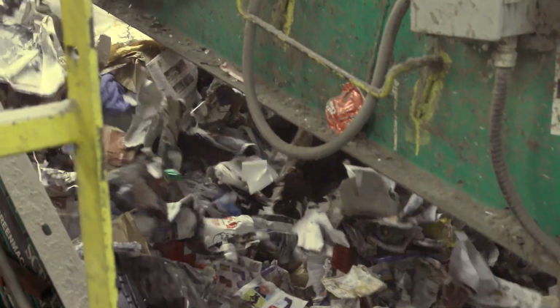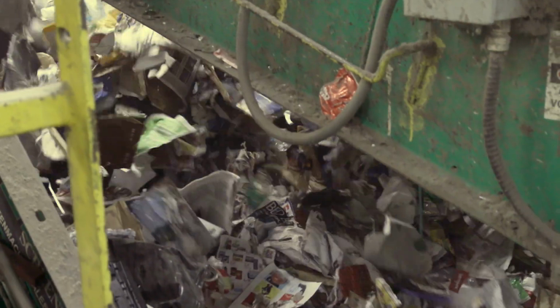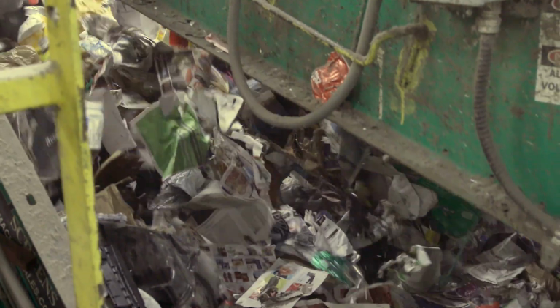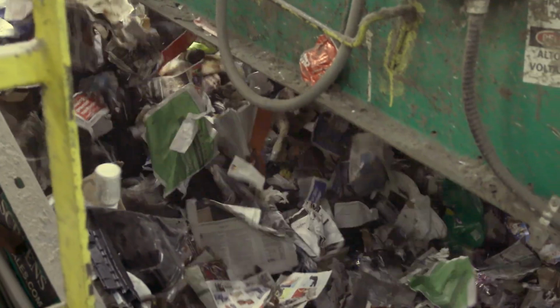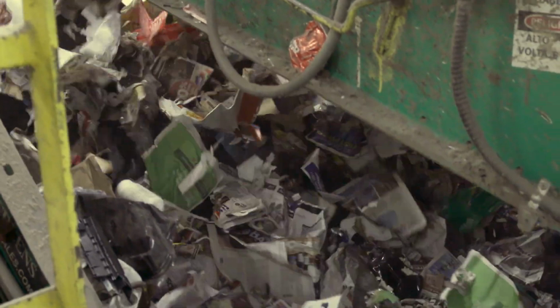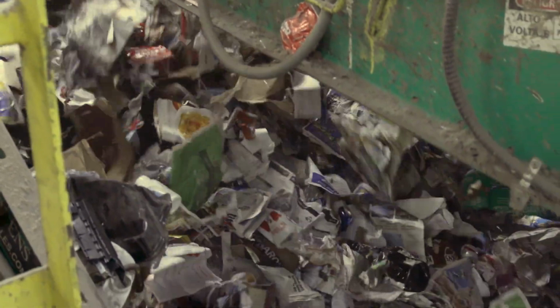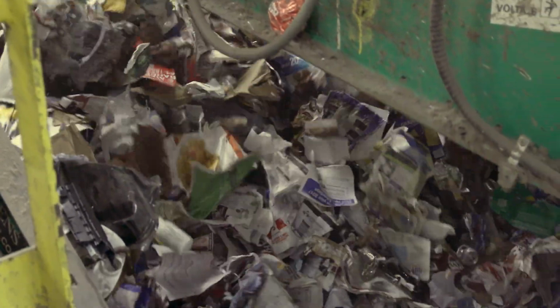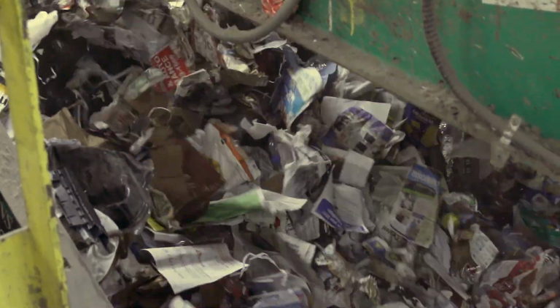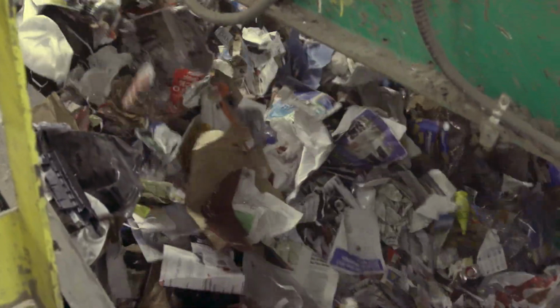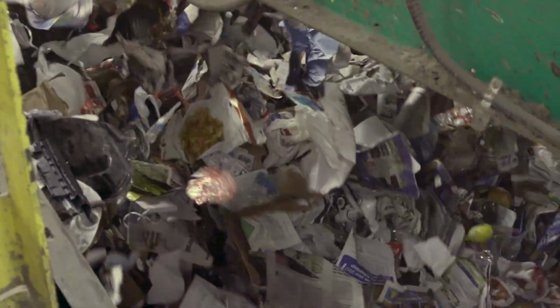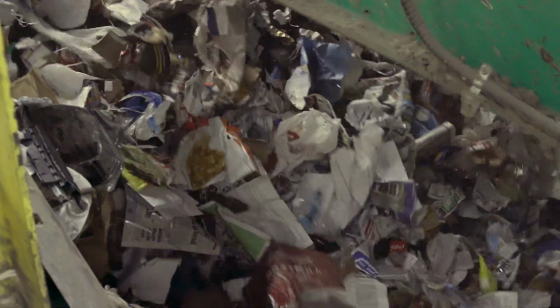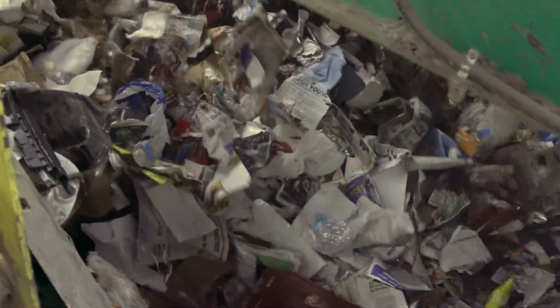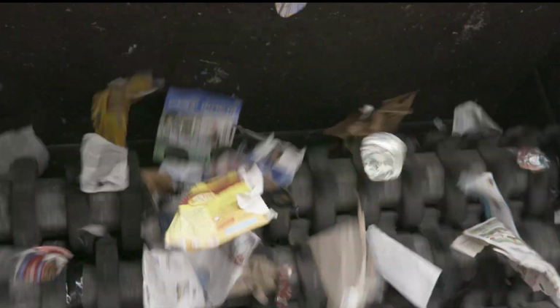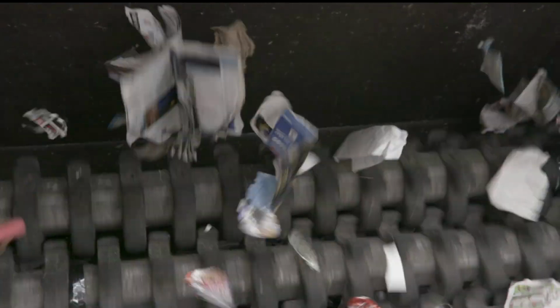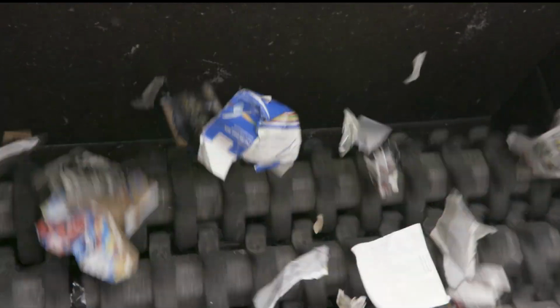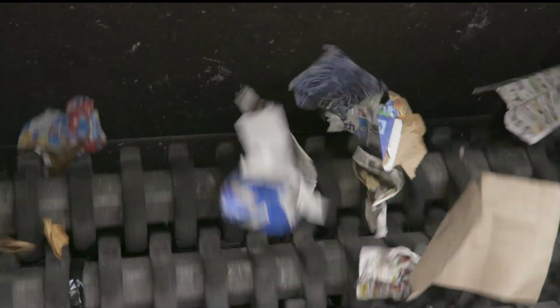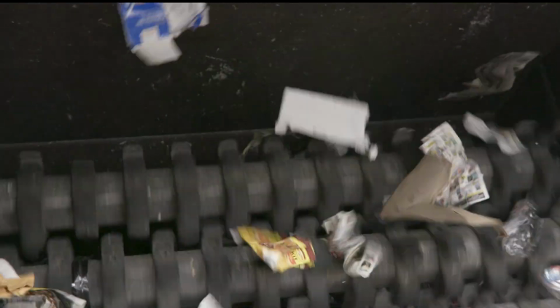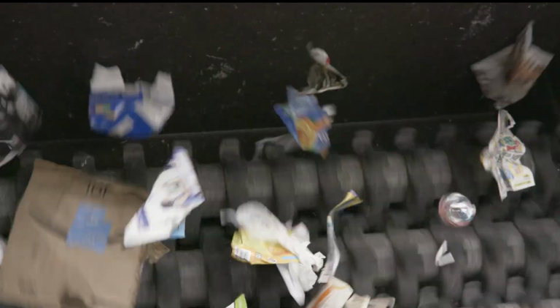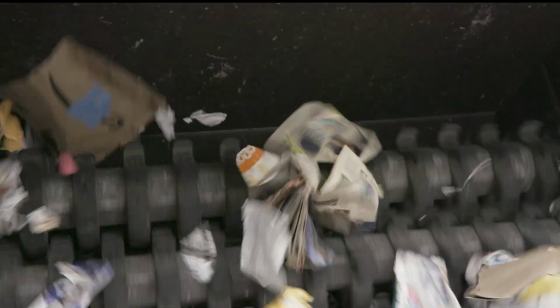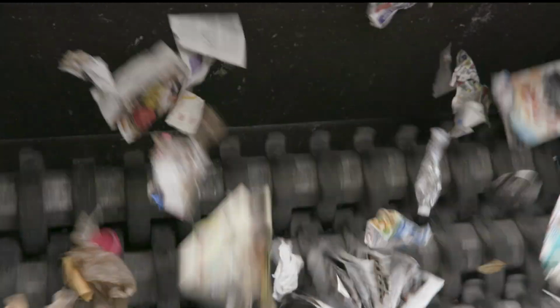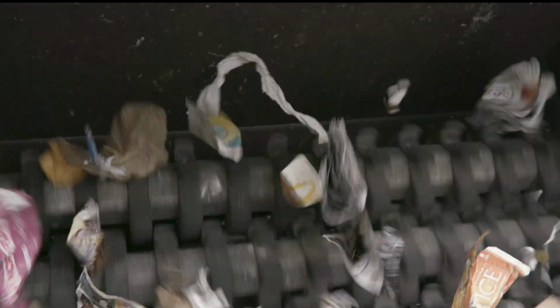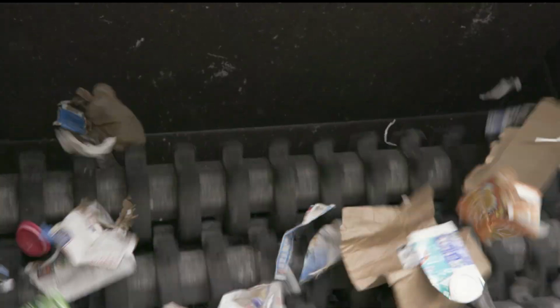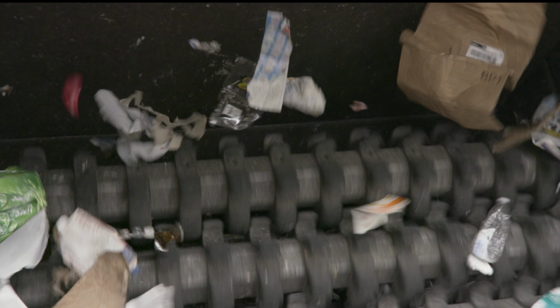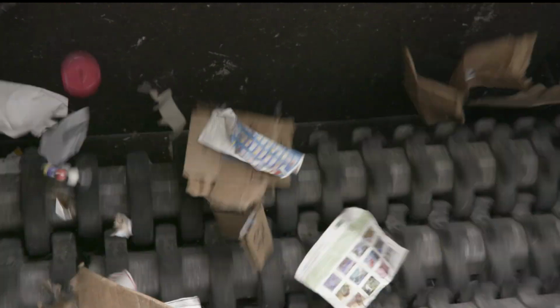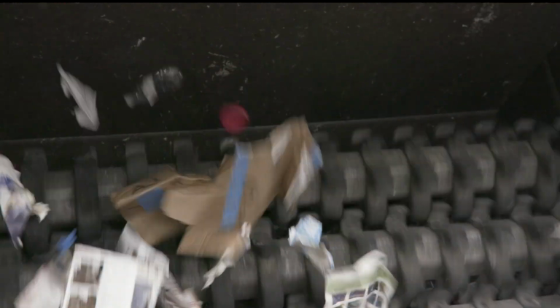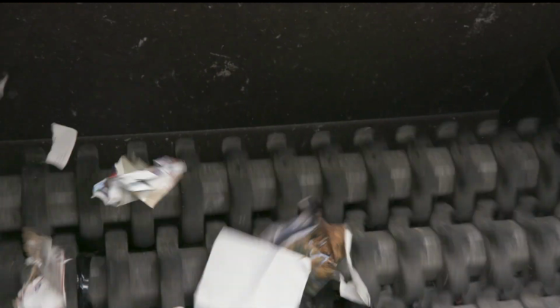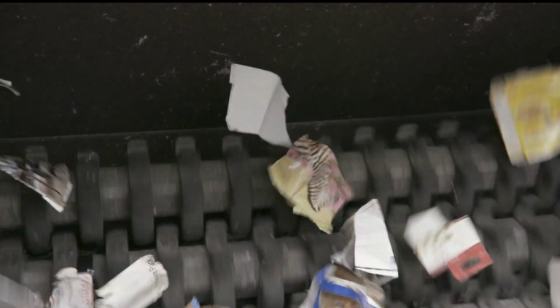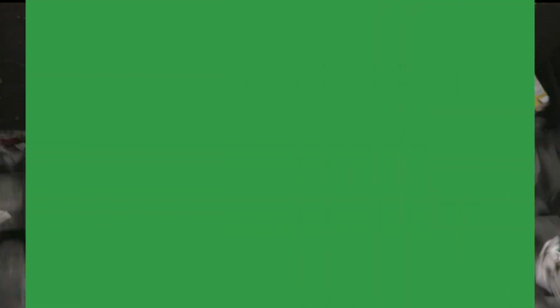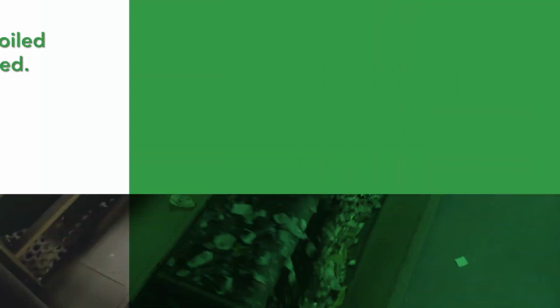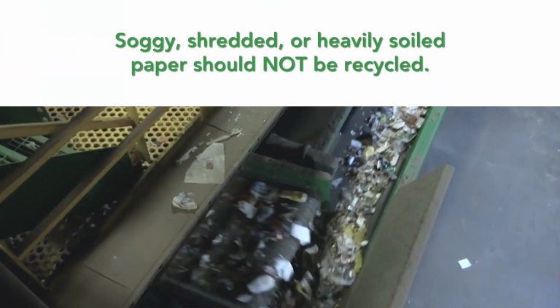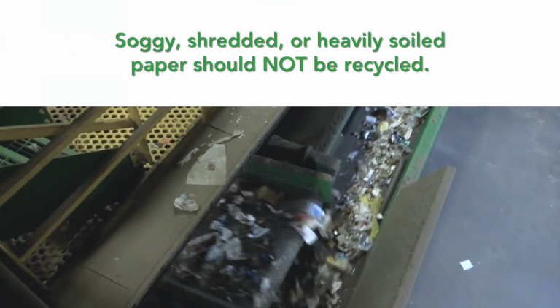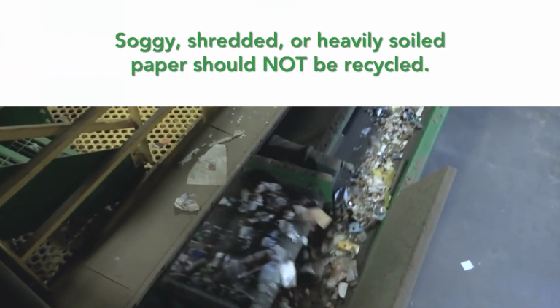agitate and separate light and fibrous materials like paper and cardboard to a conveyor at the top, and allow three-dimensional items such as containers, jugs, and cans to fall to another conveyor below for further processing.